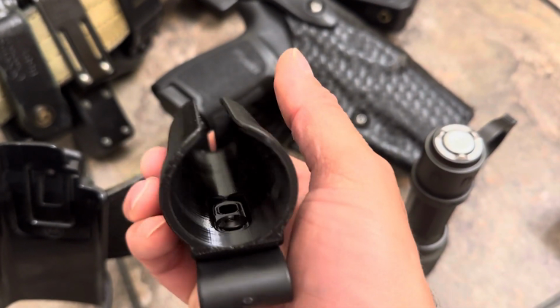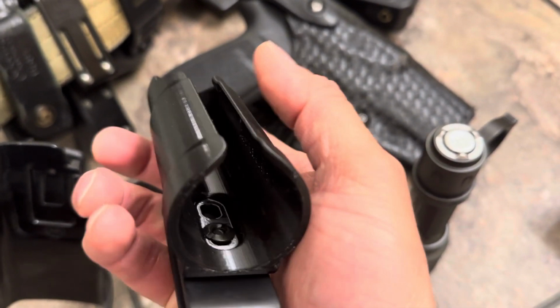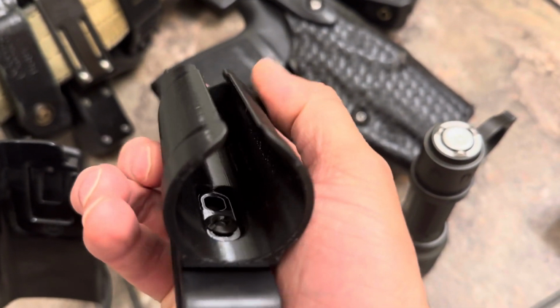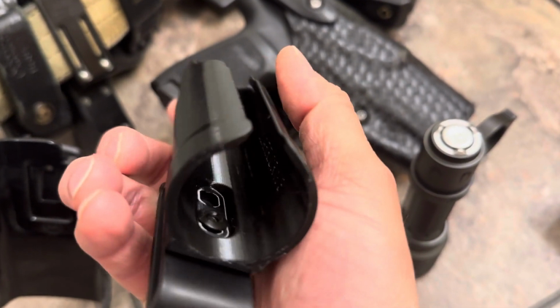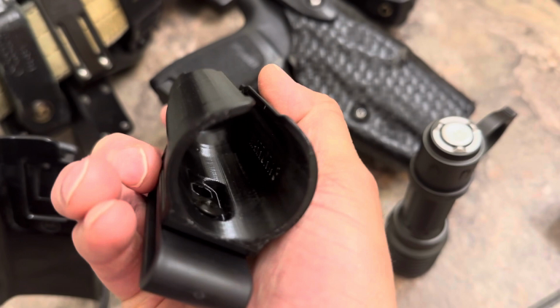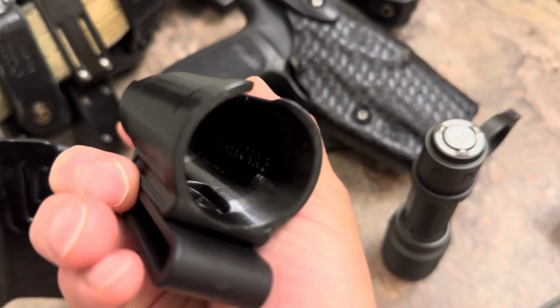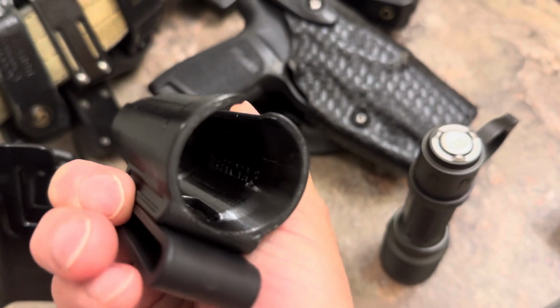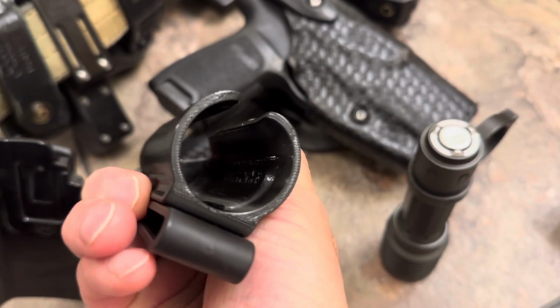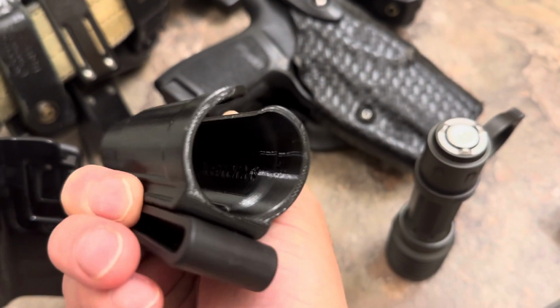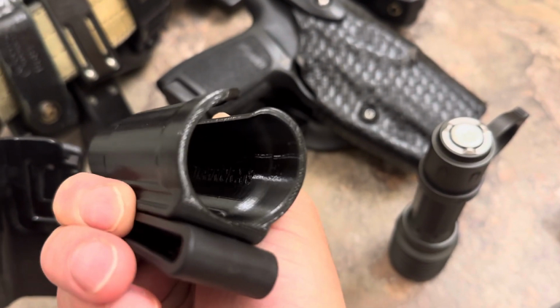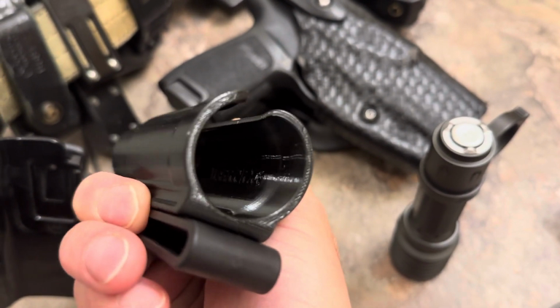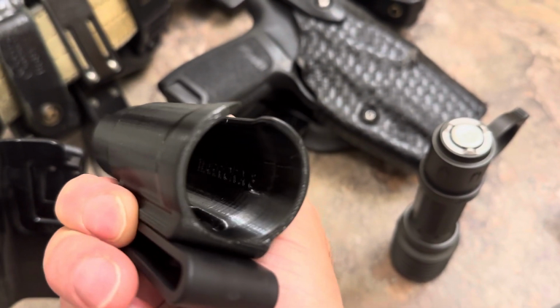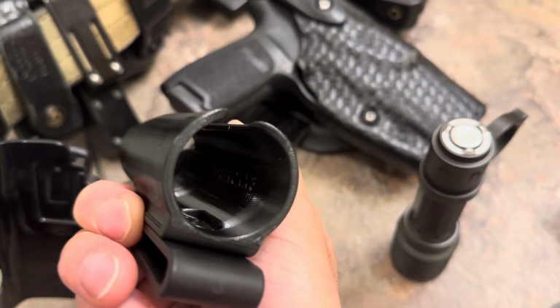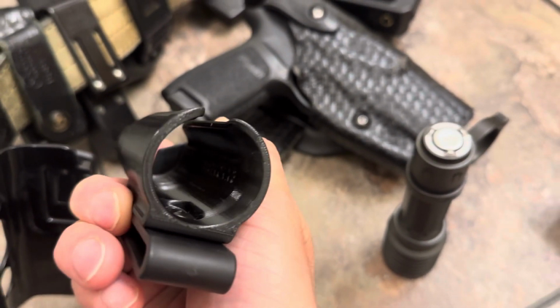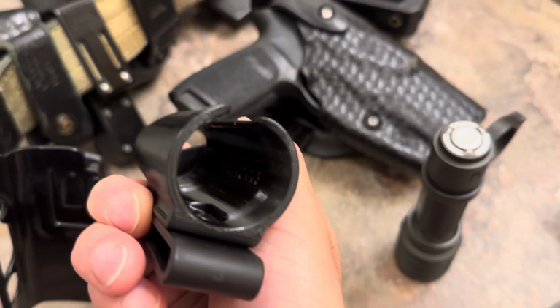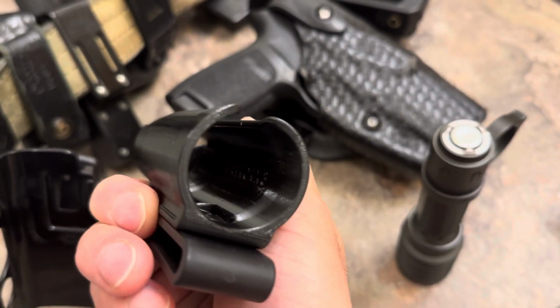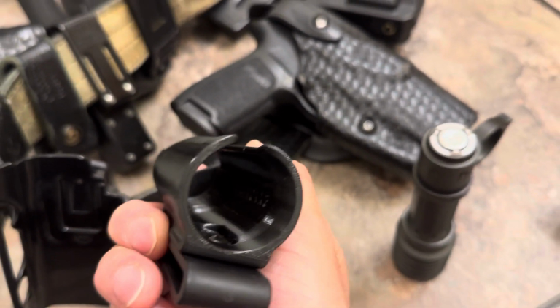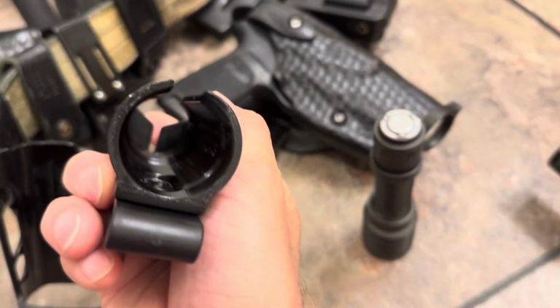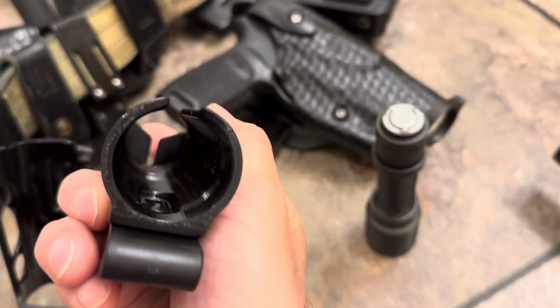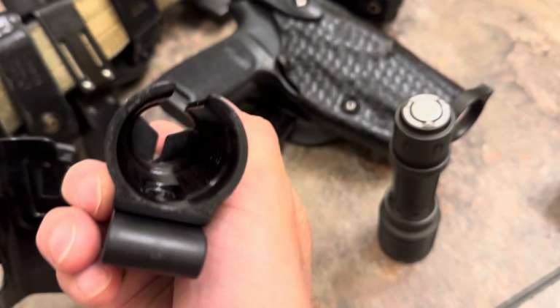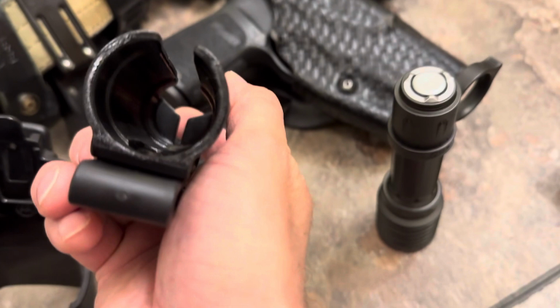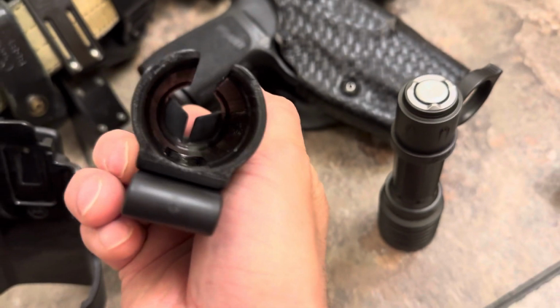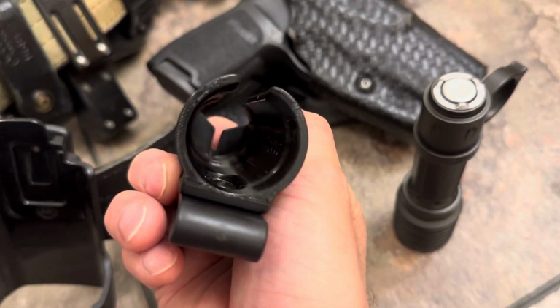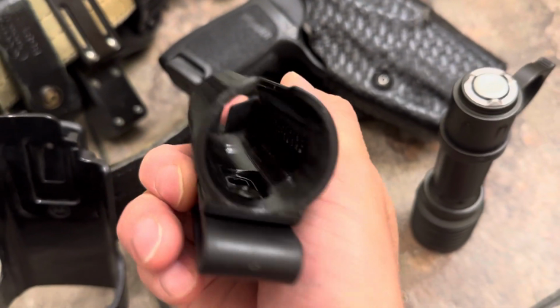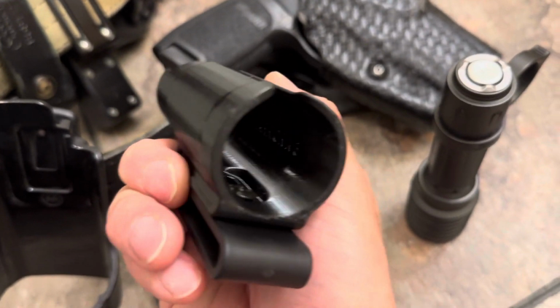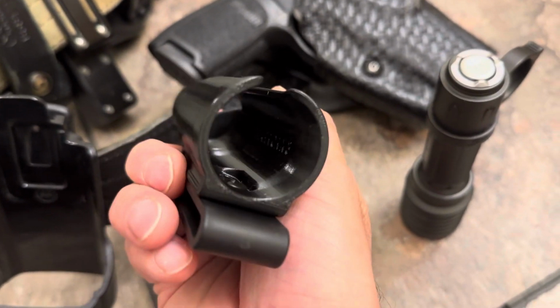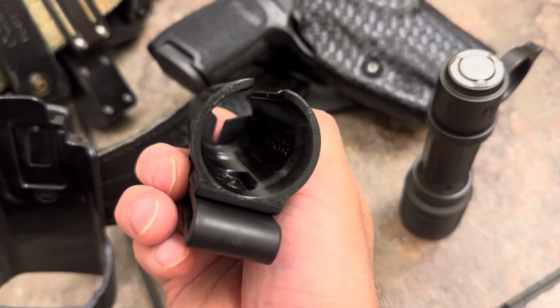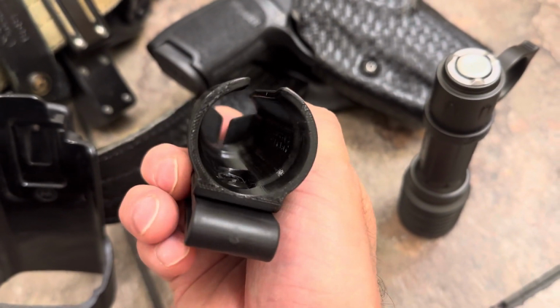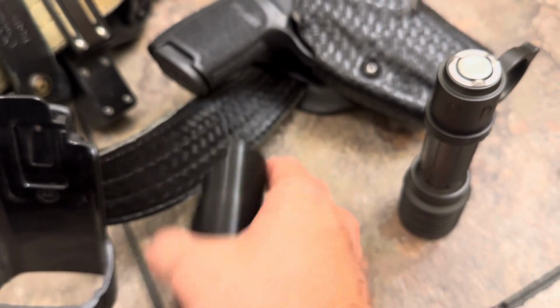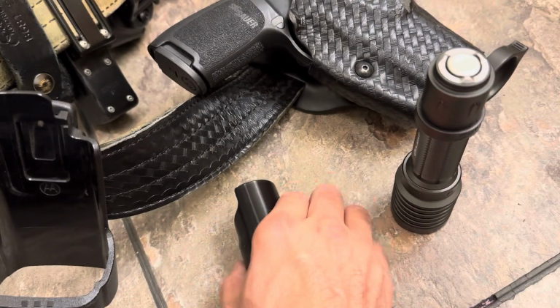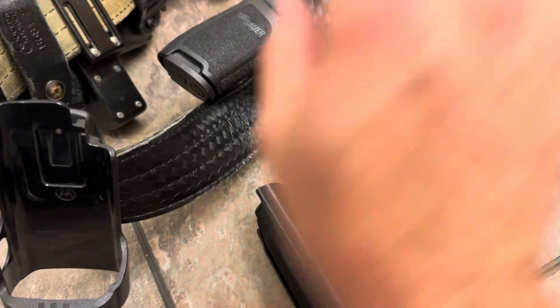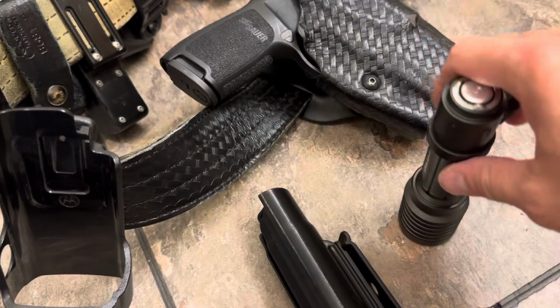It says the name of the light on the inside of the case. Whatever light you buy it for has the name of the light printed on the inside of the case.